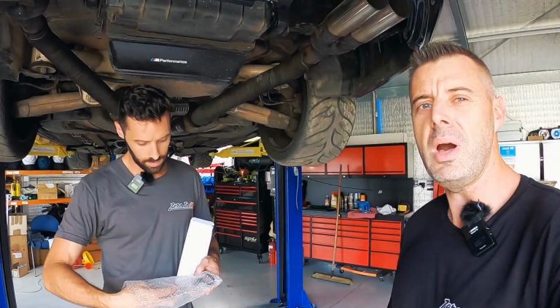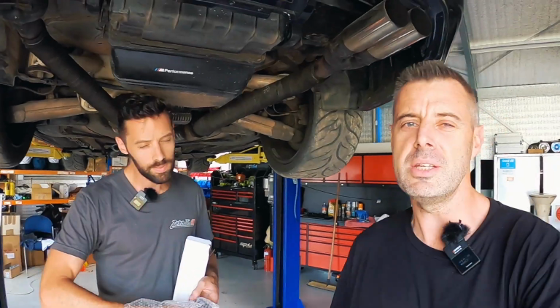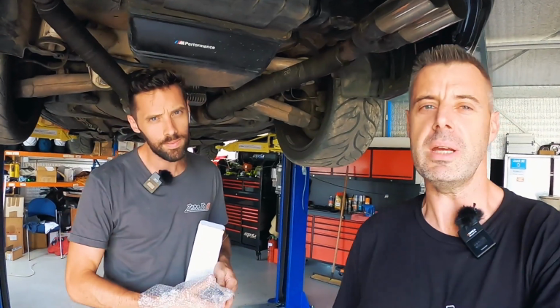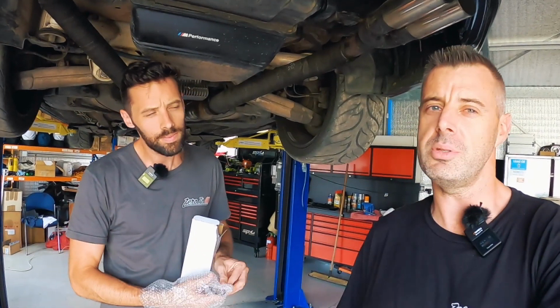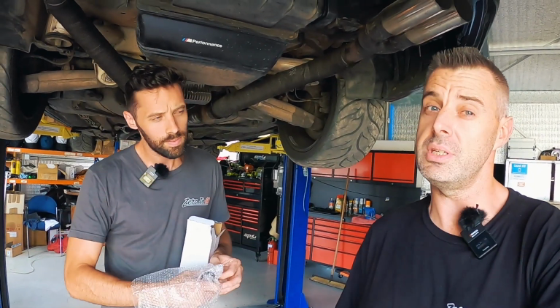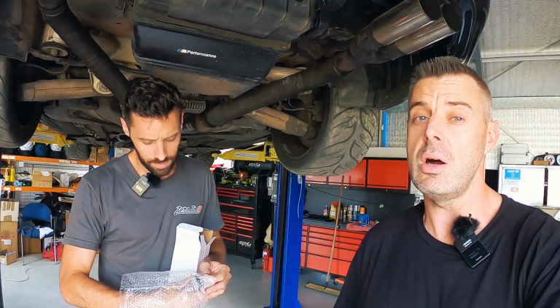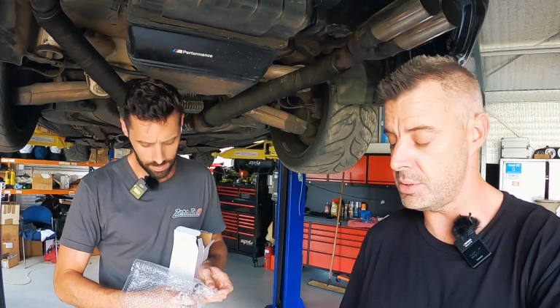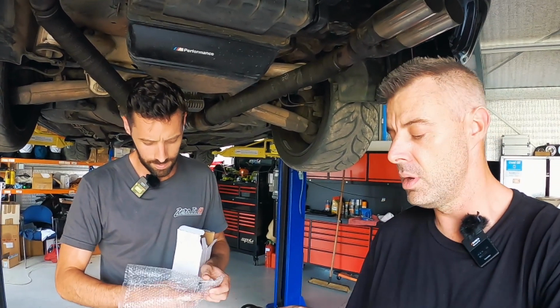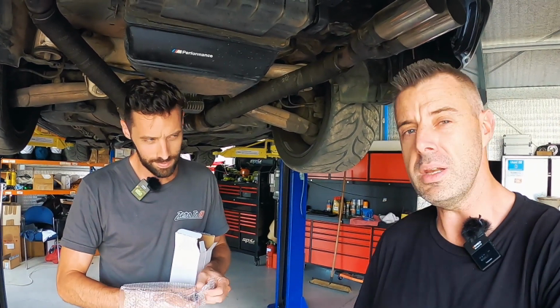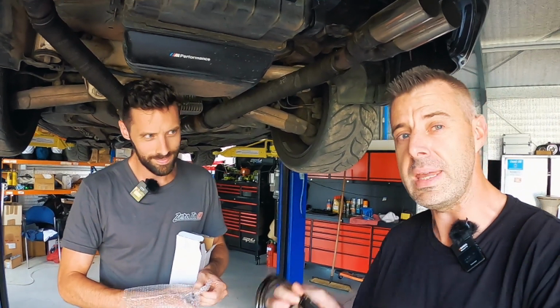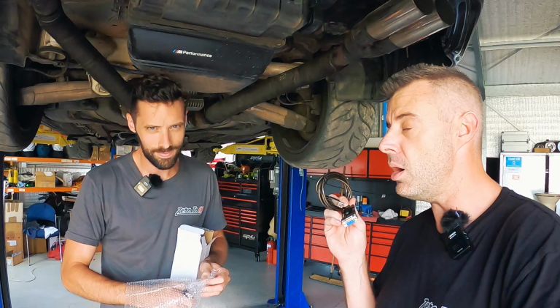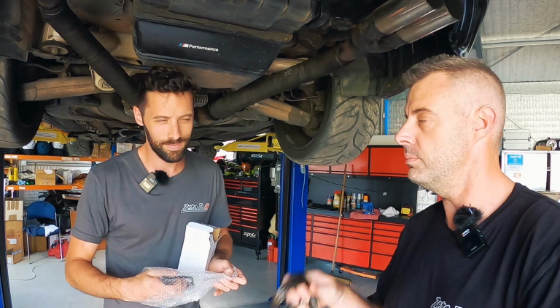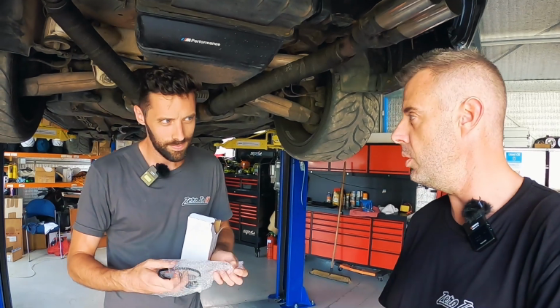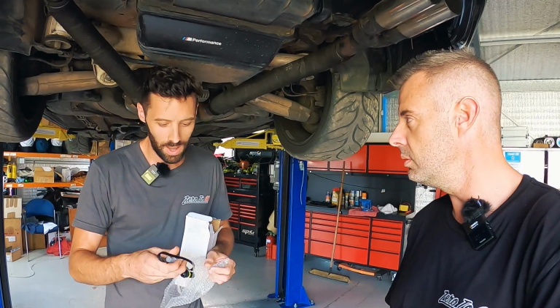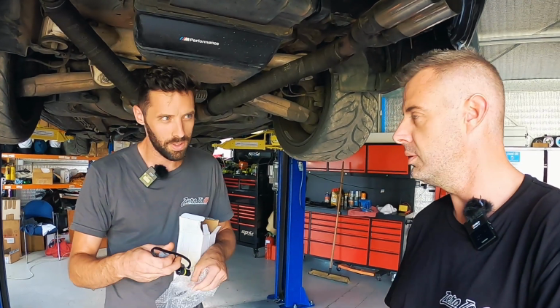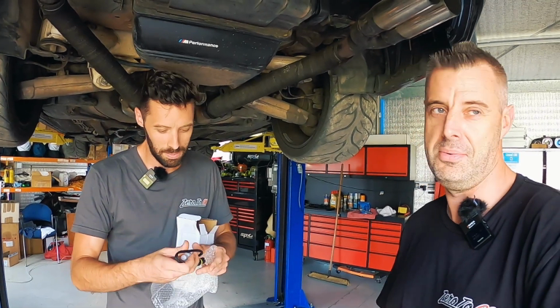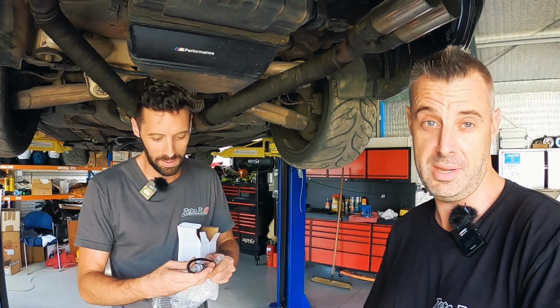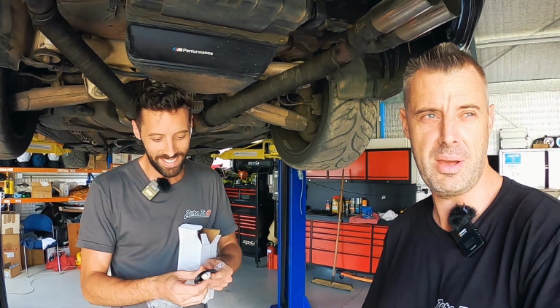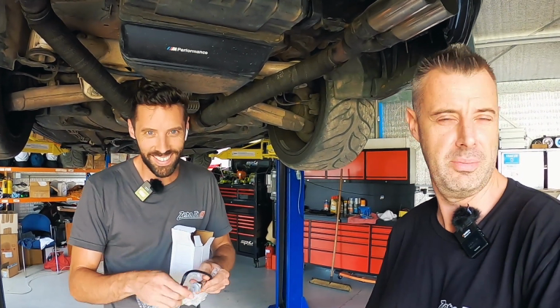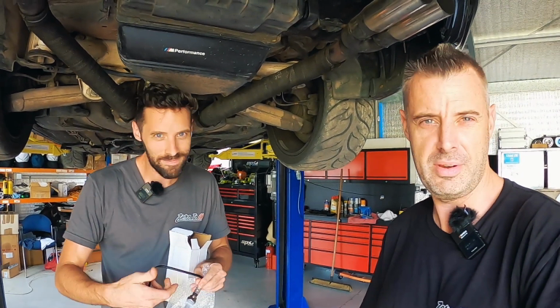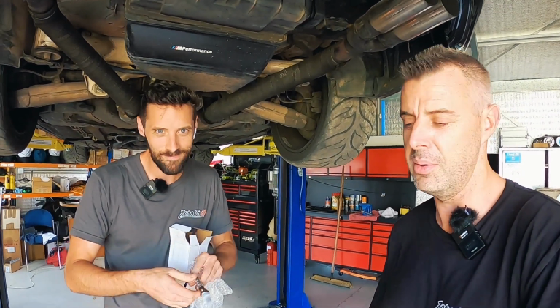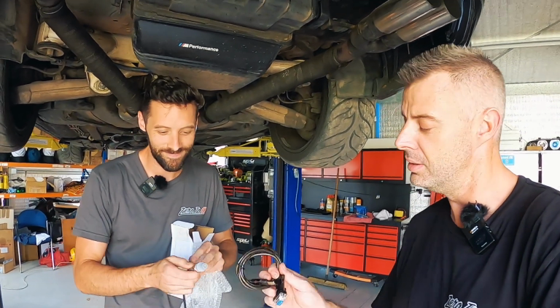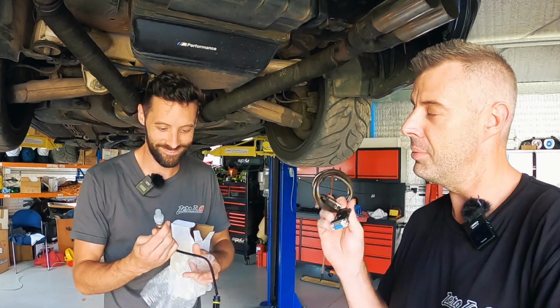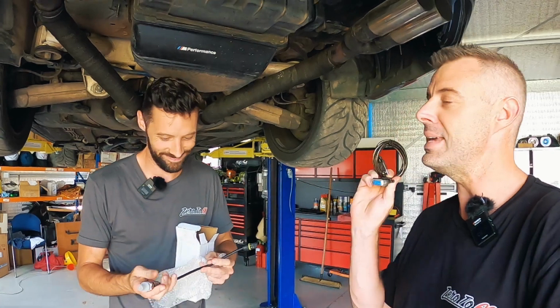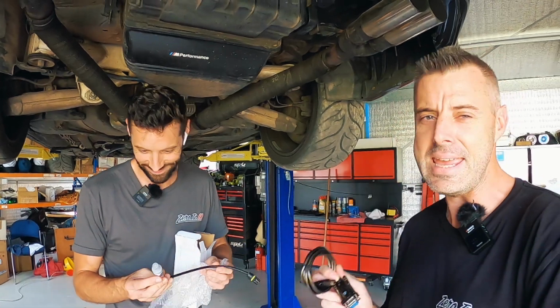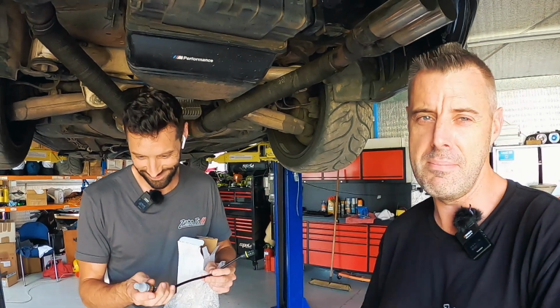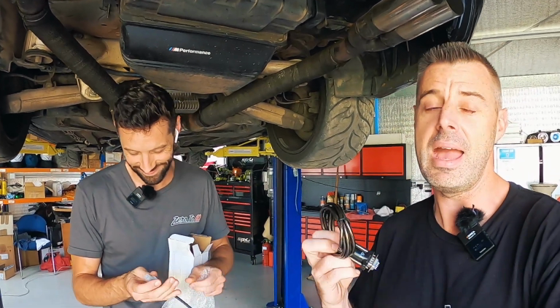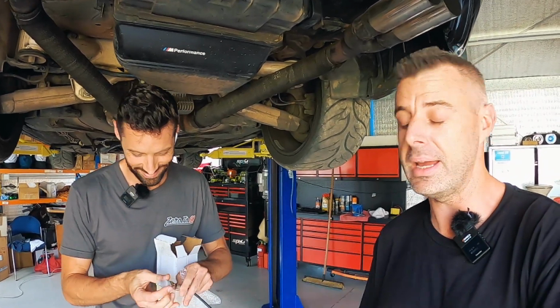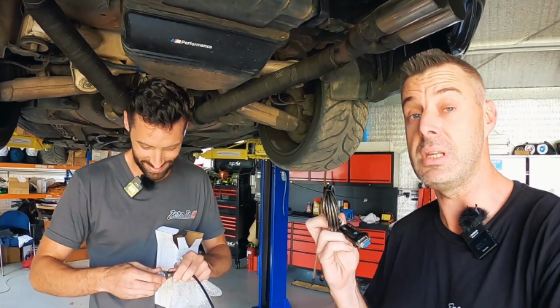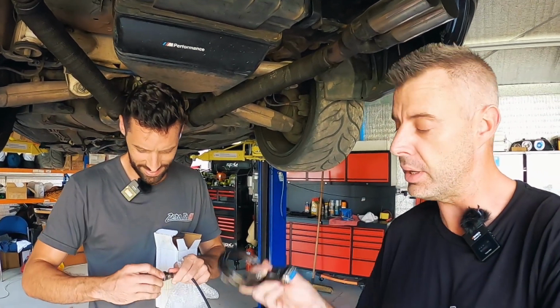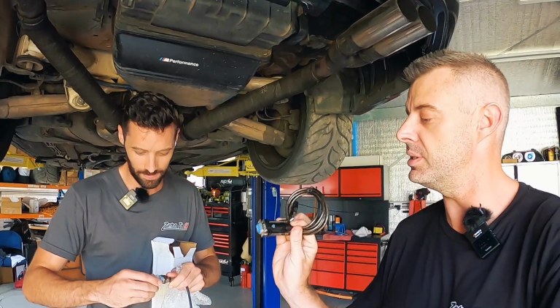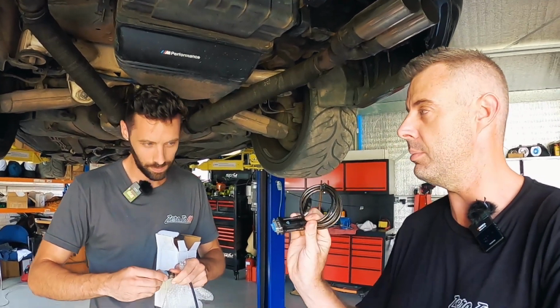Hey guys, welcome back to another episode of 060. On this episode we're going to get the AEM AFR gauge data logging working with this little cable here, which we've read about, so hopefully that's fine.